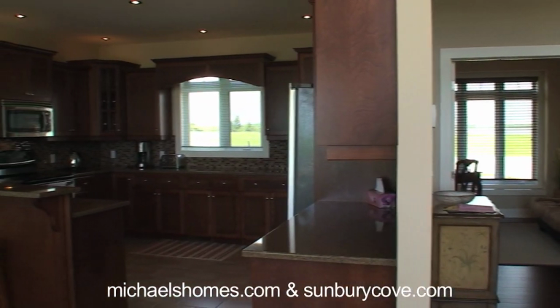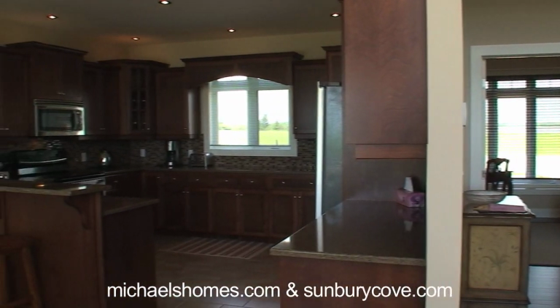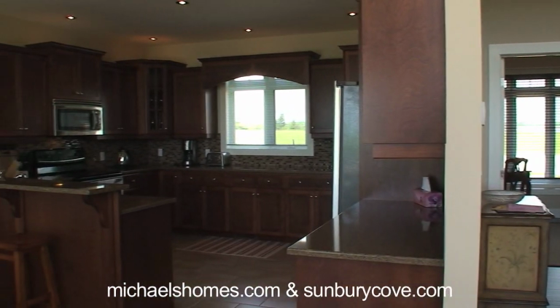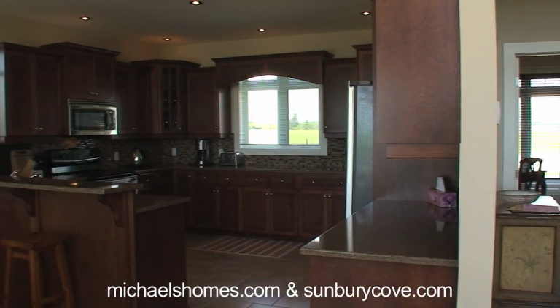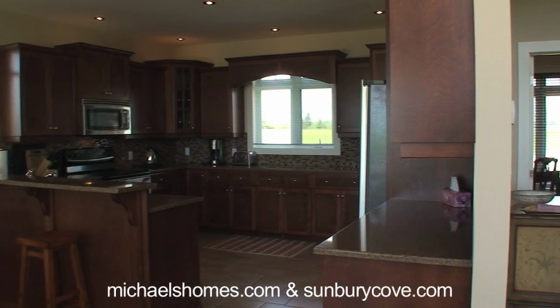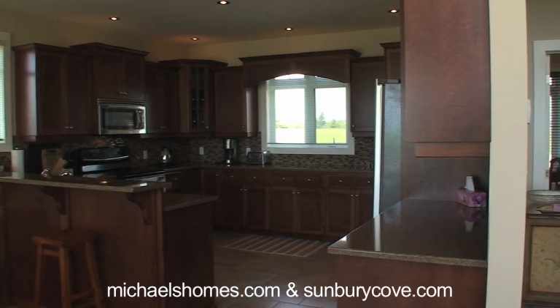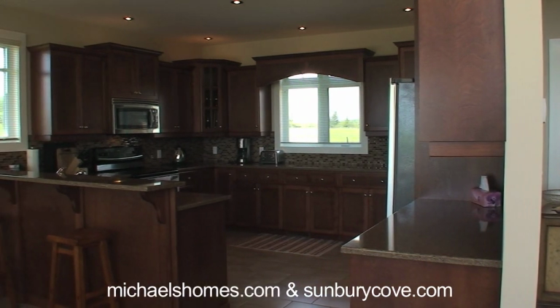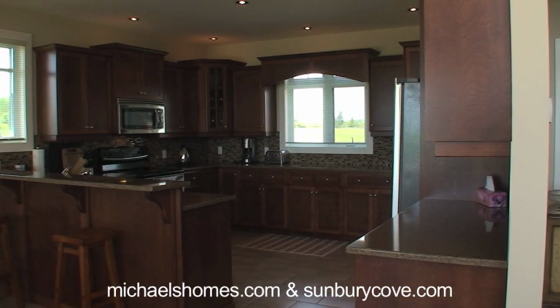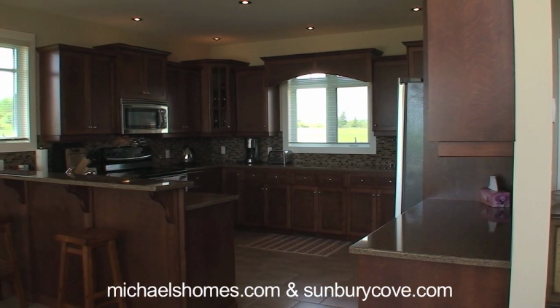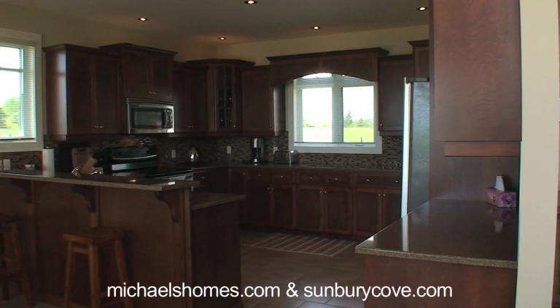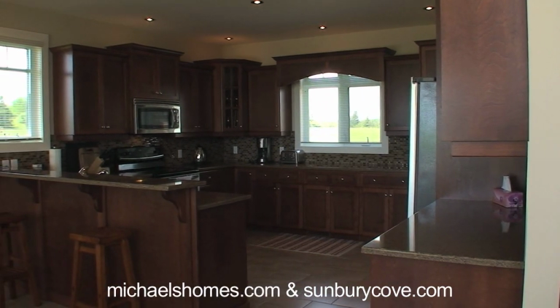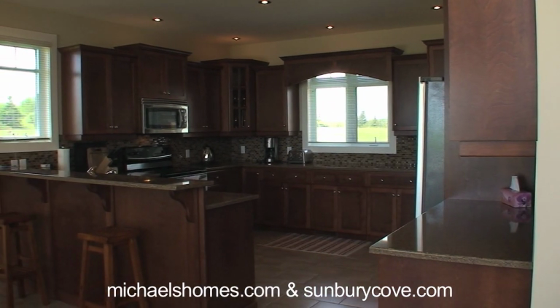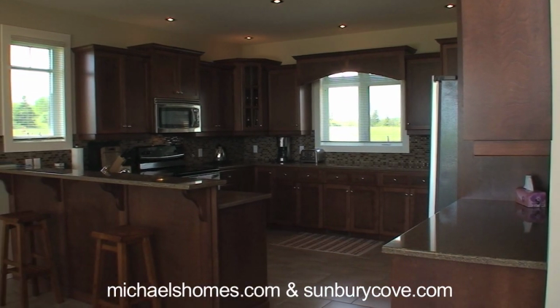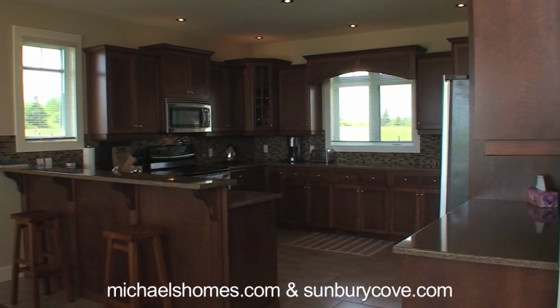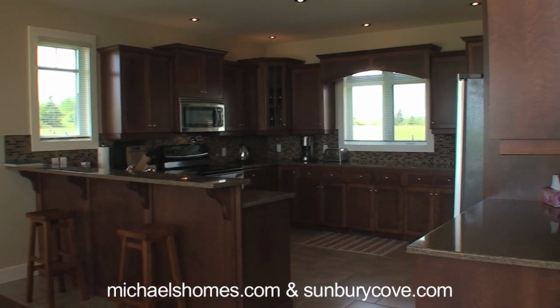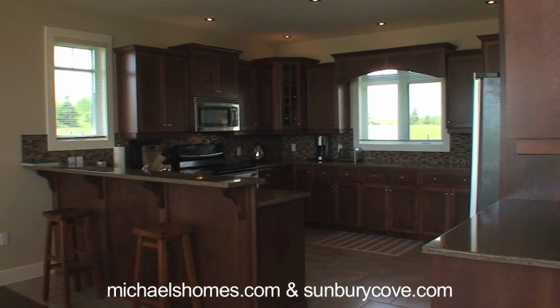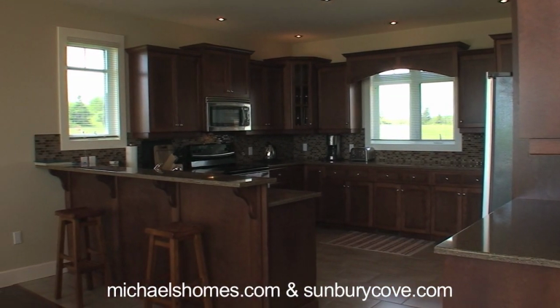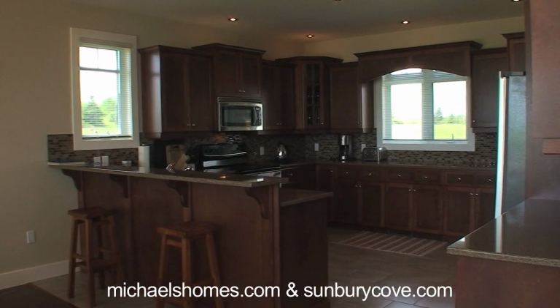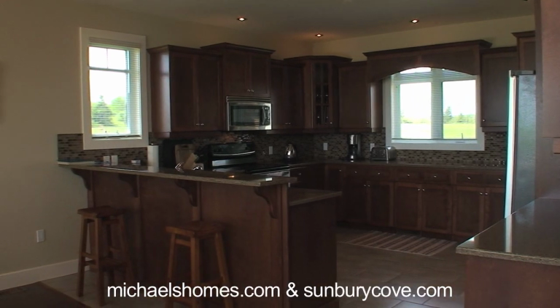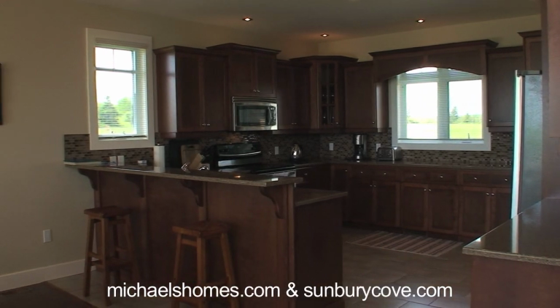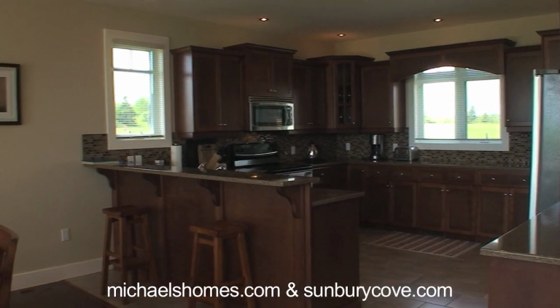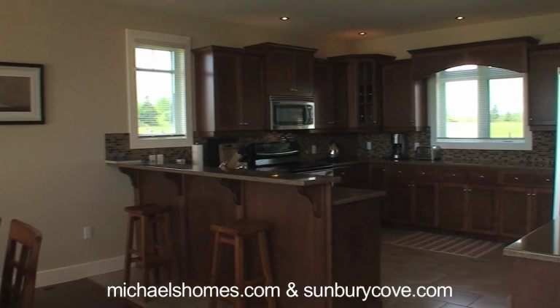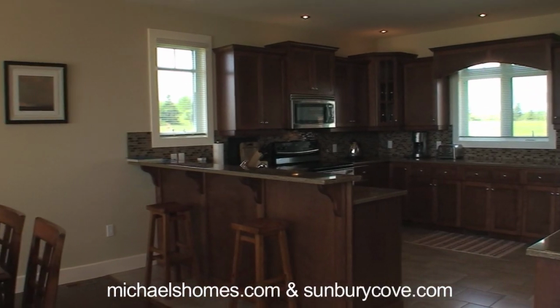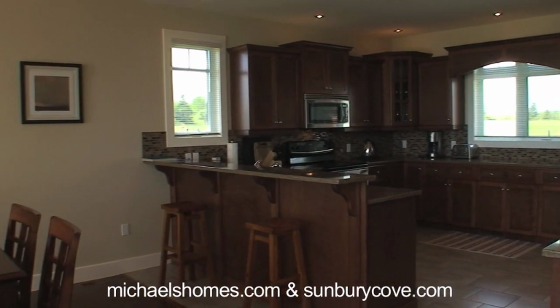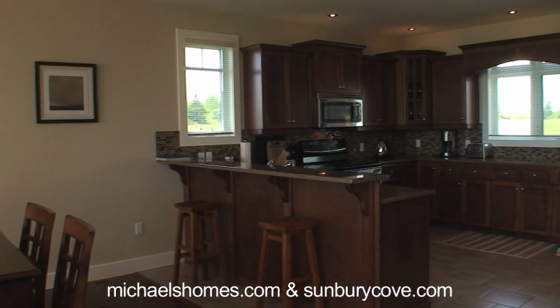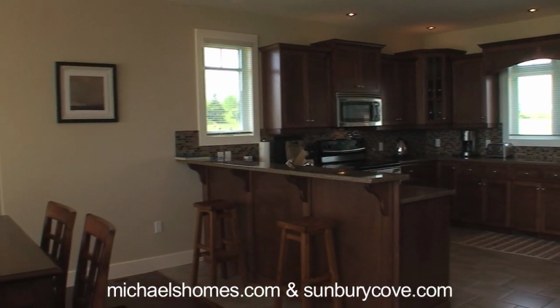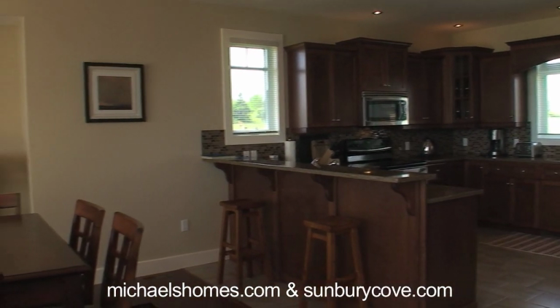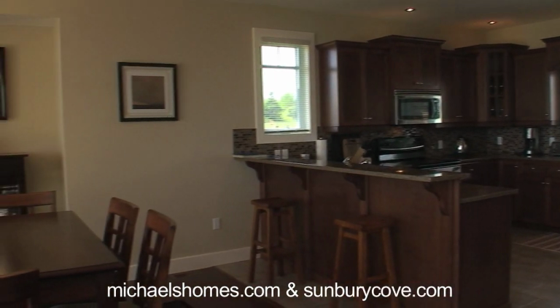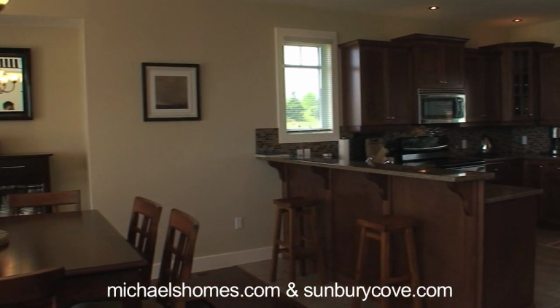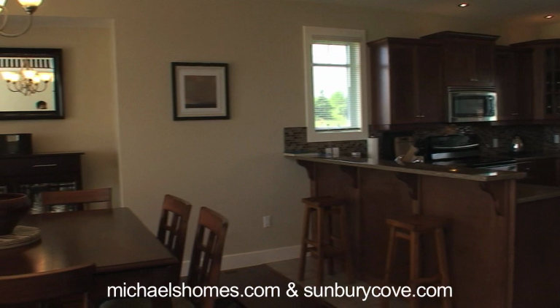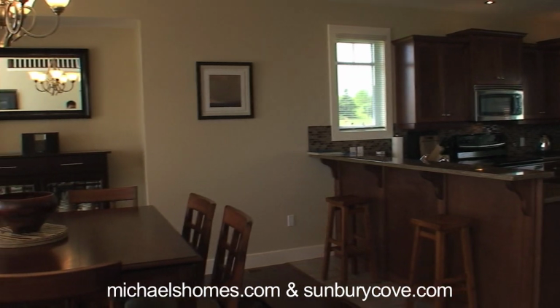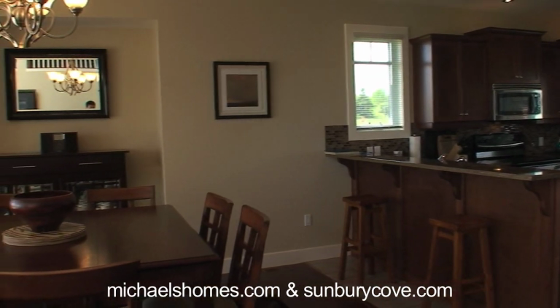The kitchen has all granite countertops and stainless steel appliances. Again, for the price I mentioned, everything's included — you can move in as fast as you can do the paperwork.